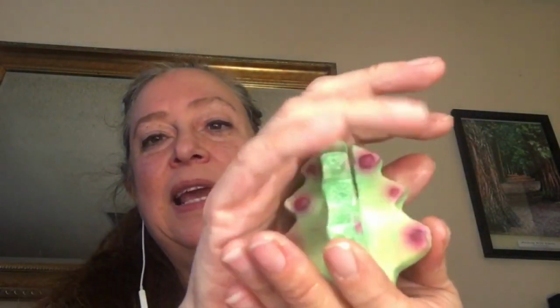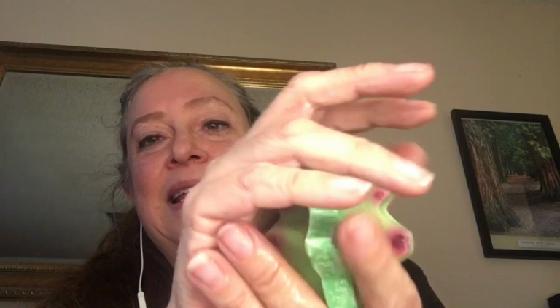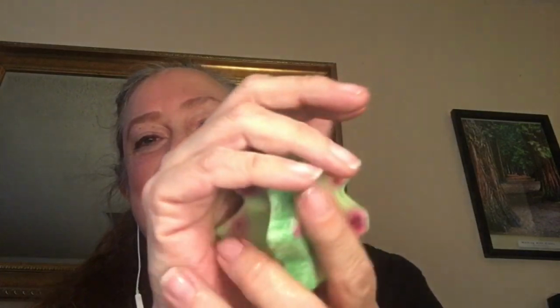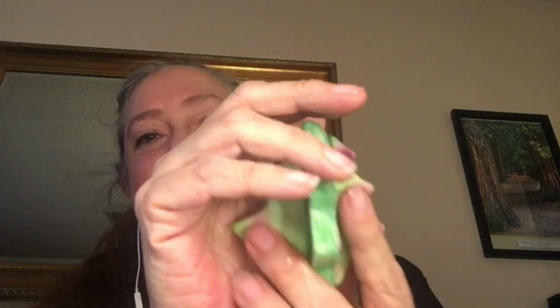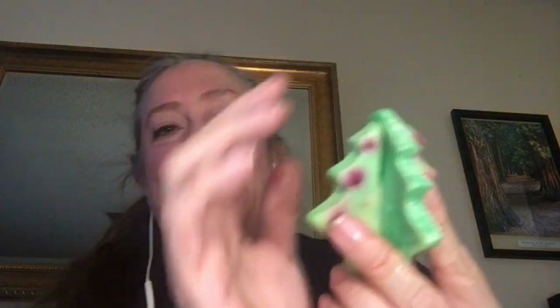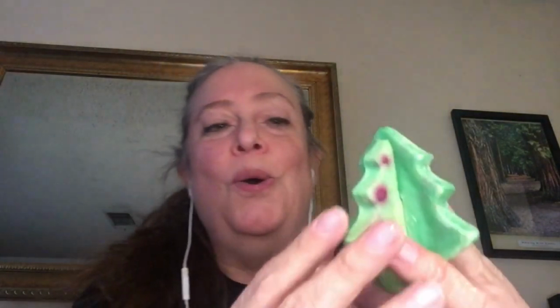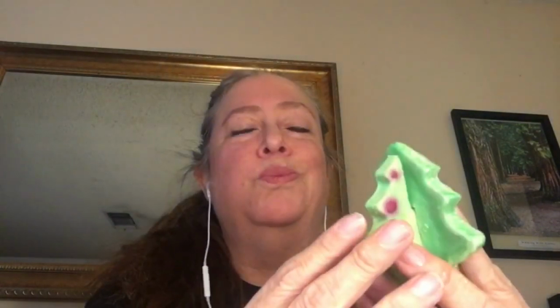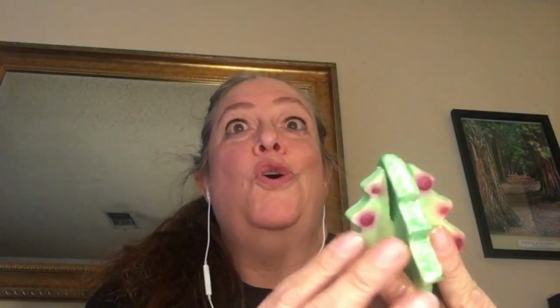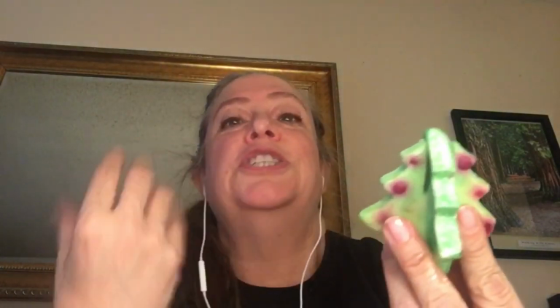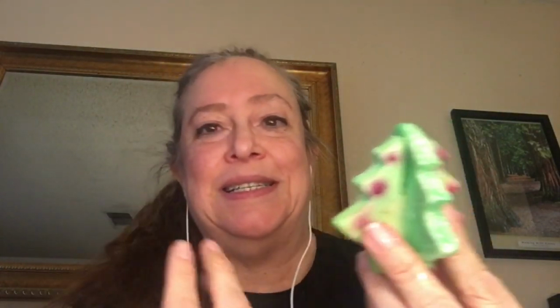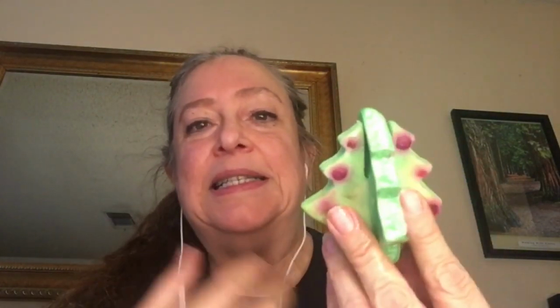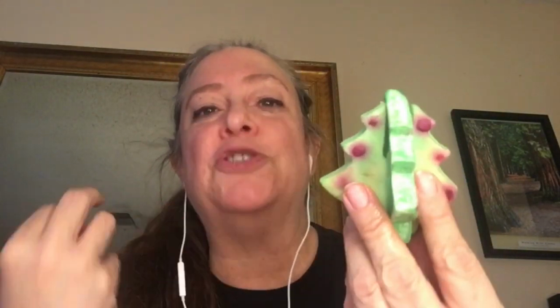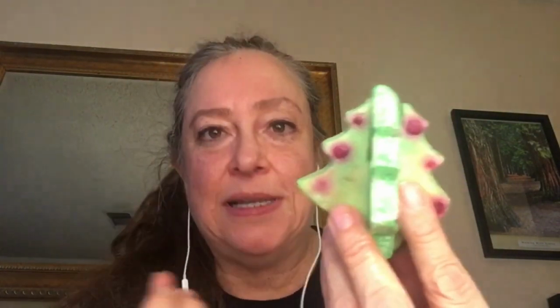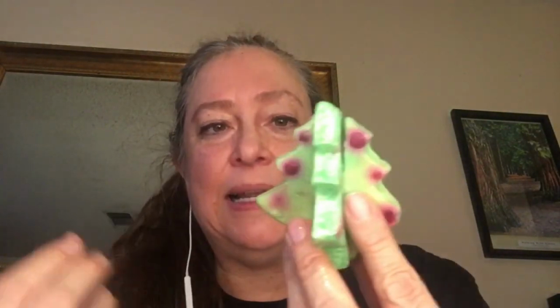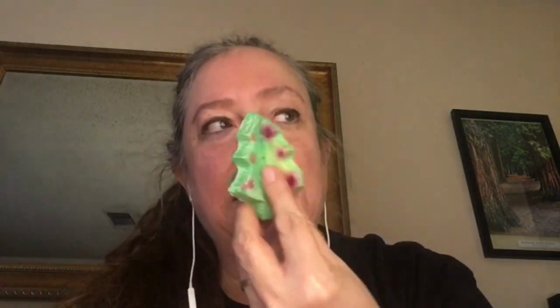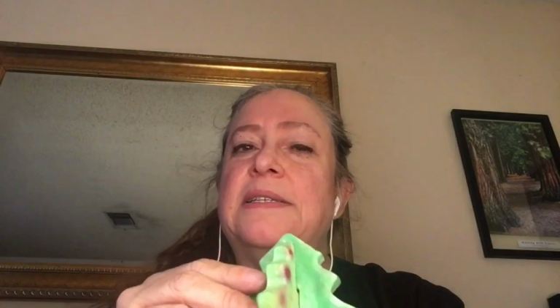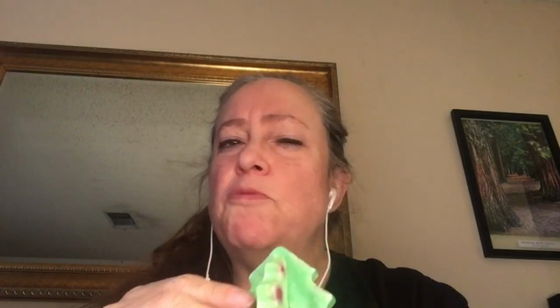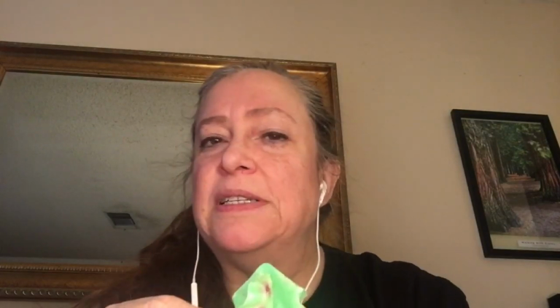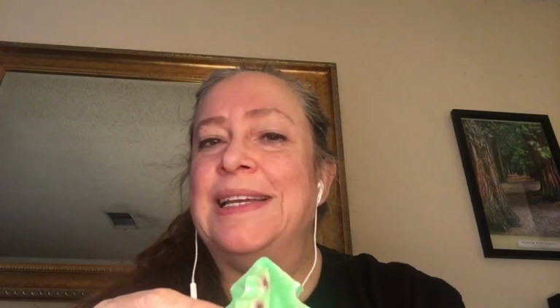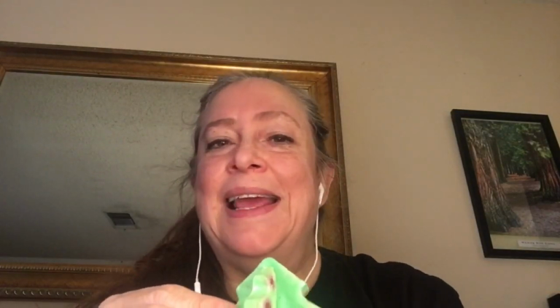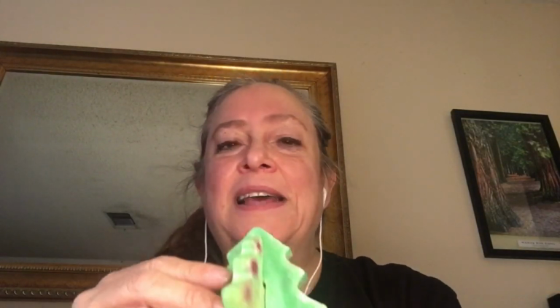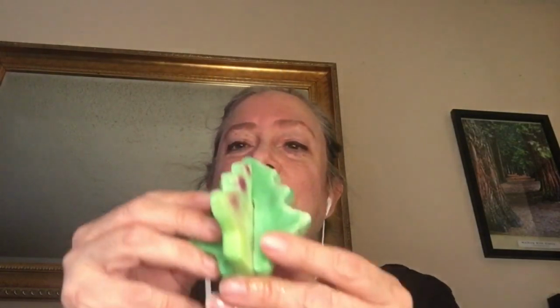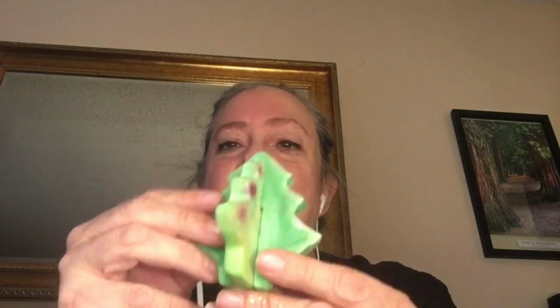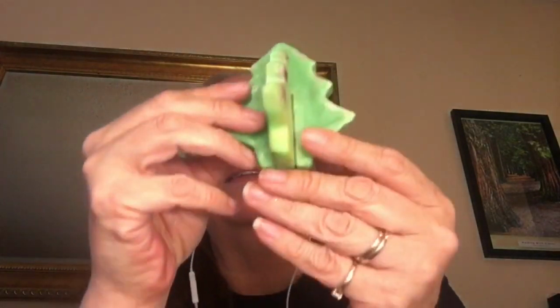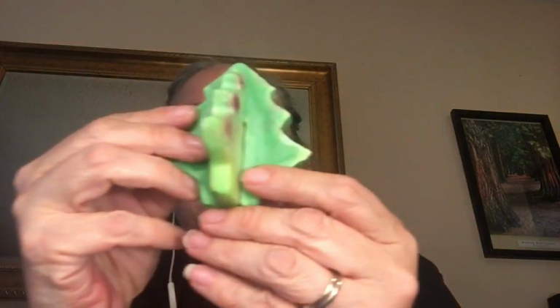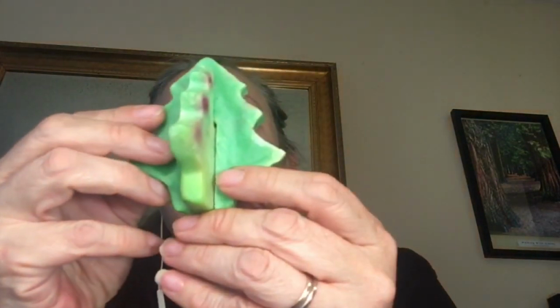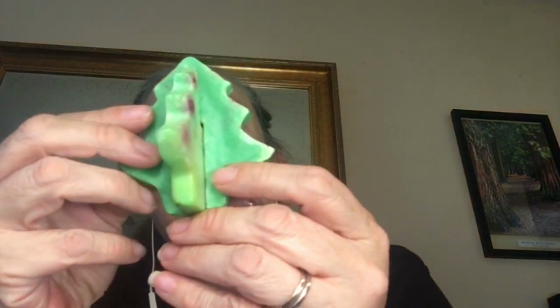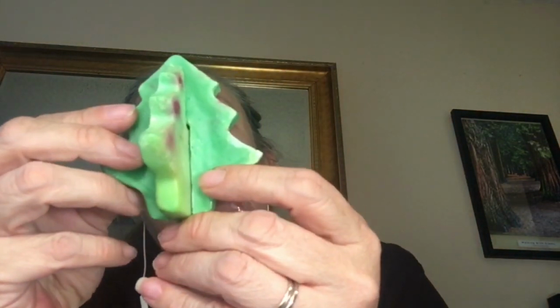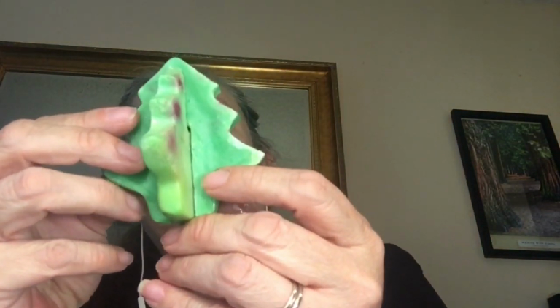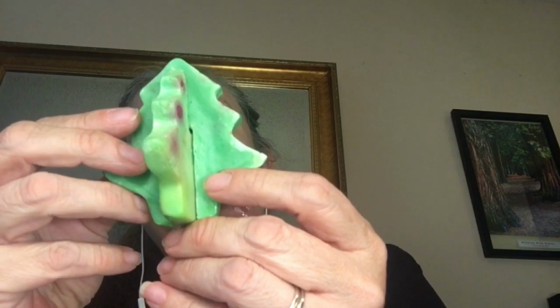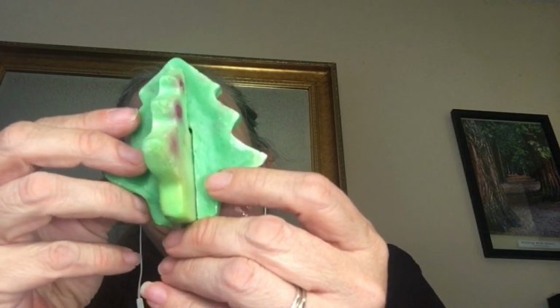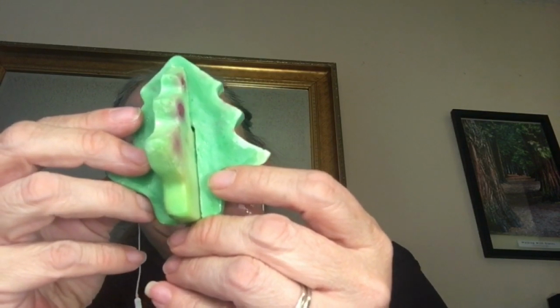It's a gorgeous citrus scent. It's somewhat sweet — it's got litzia, grapefruit, and tangerine.